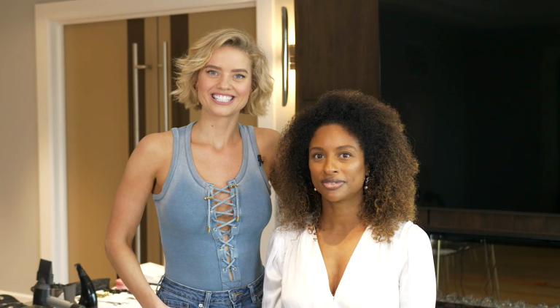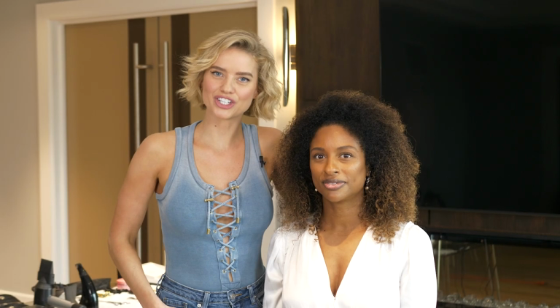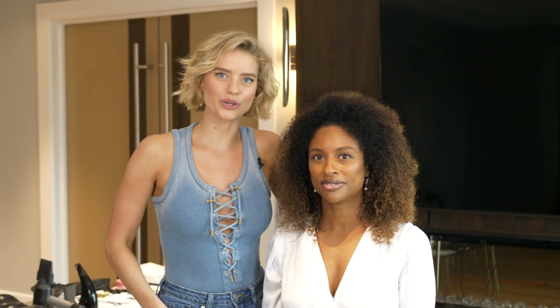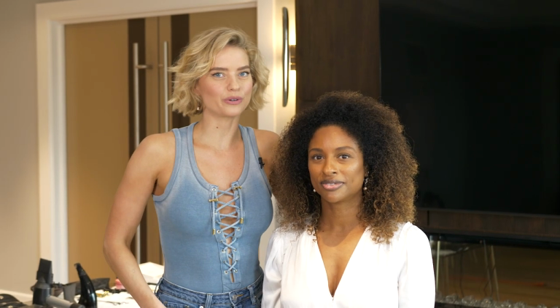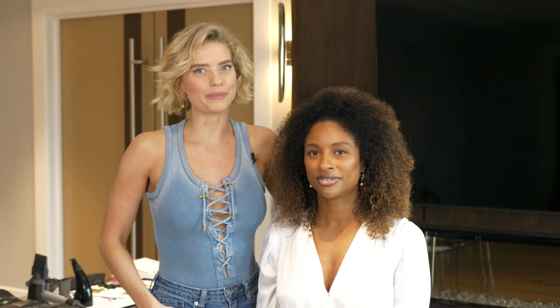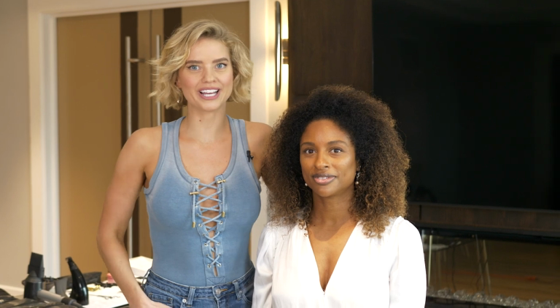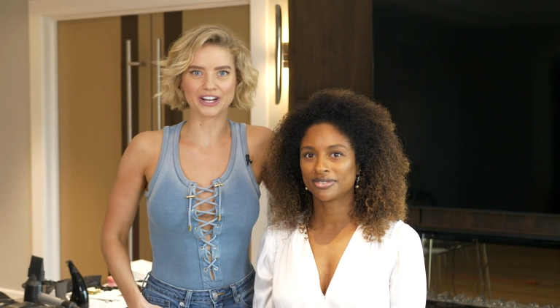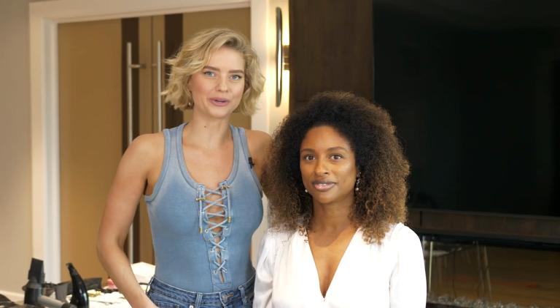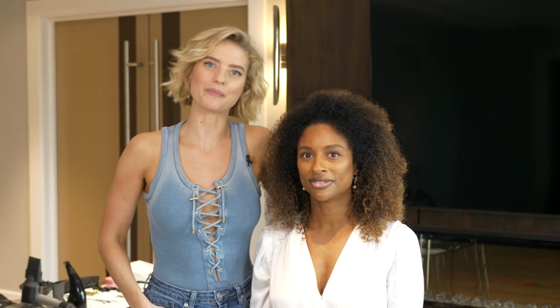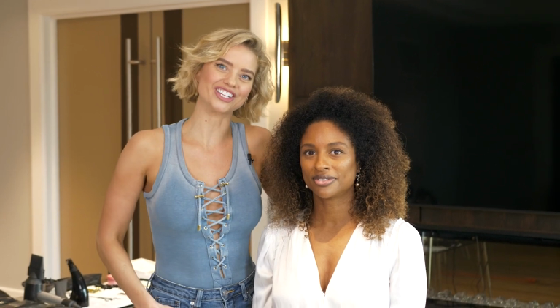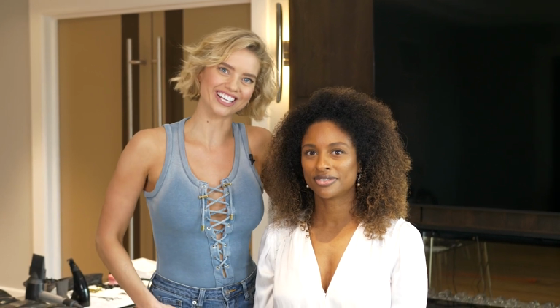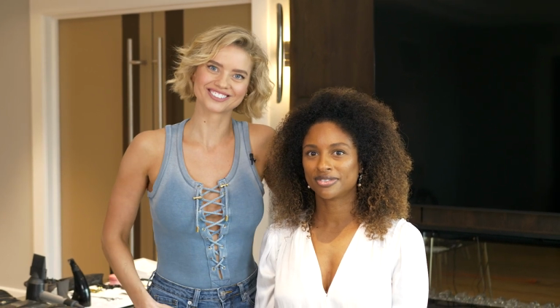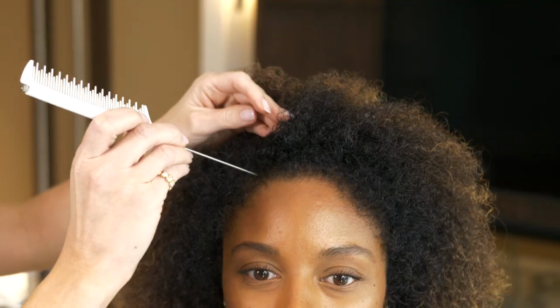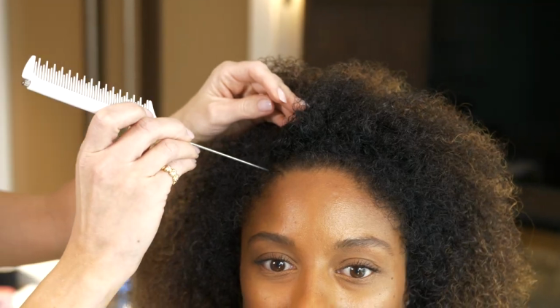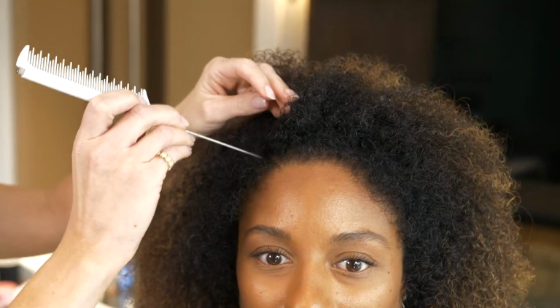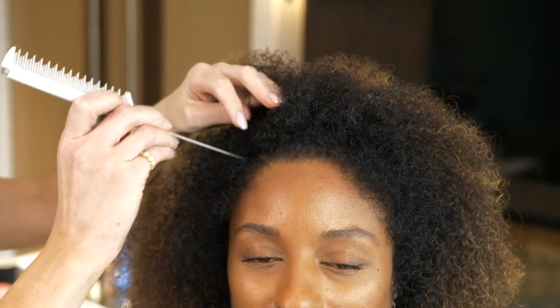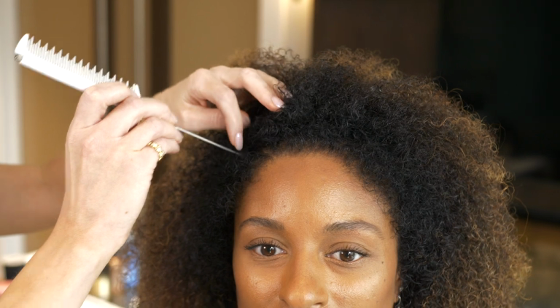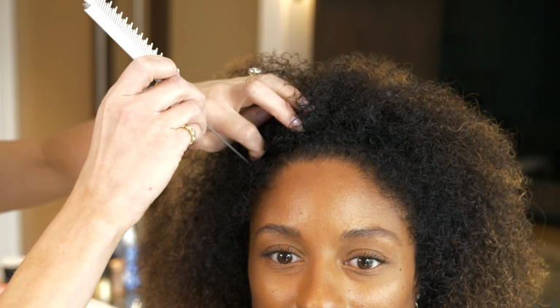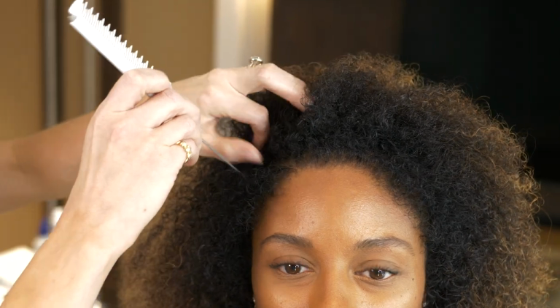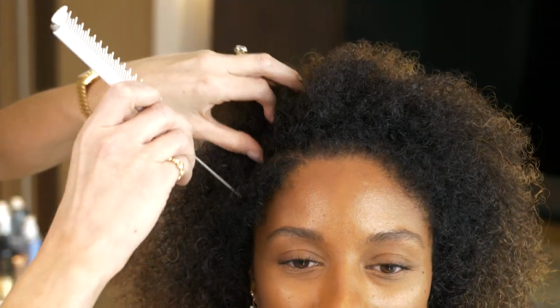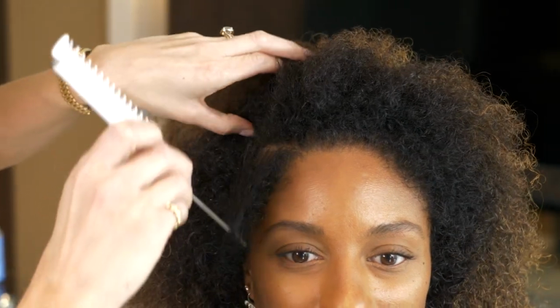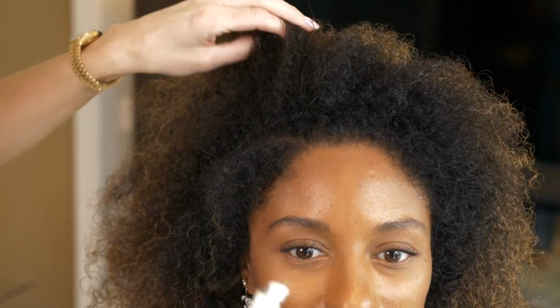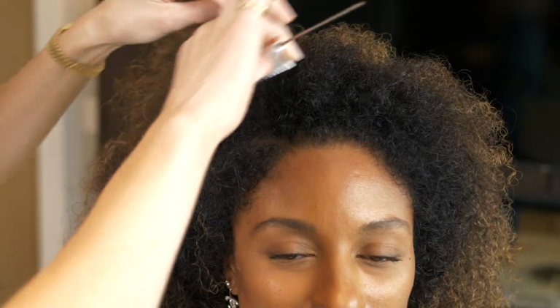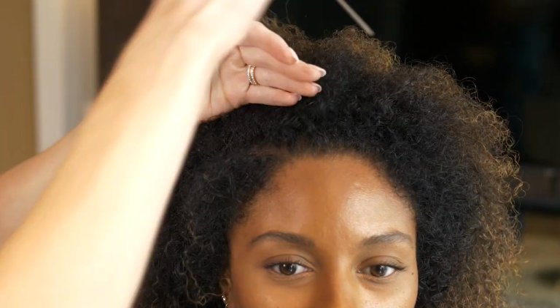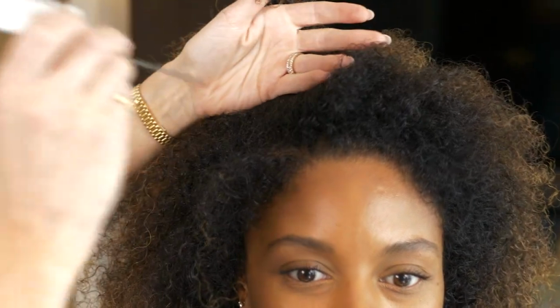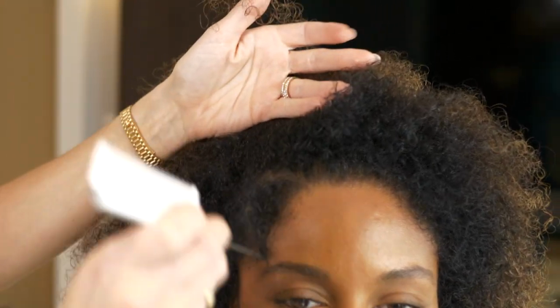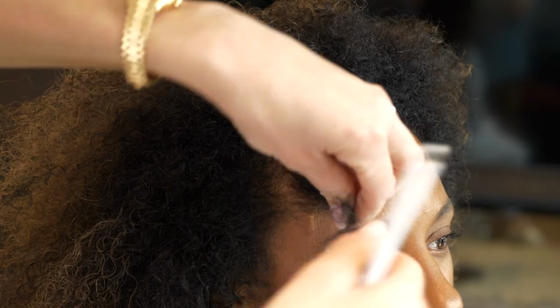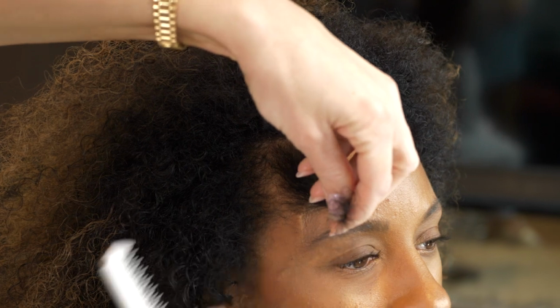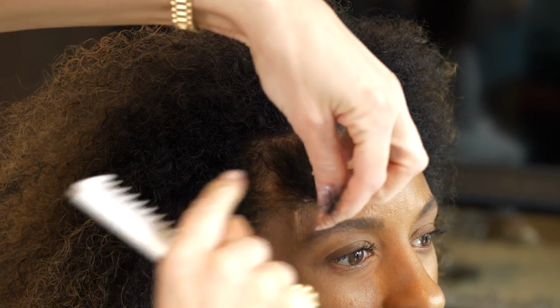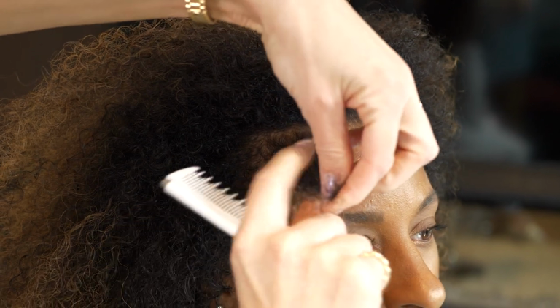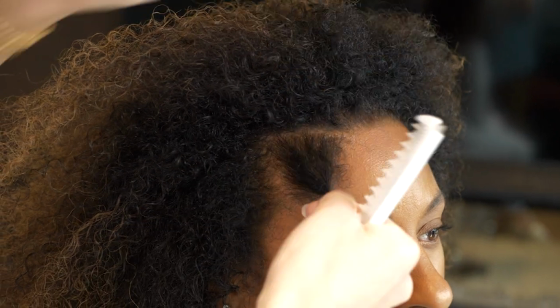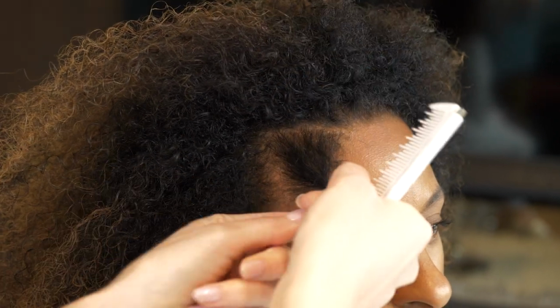Today I'm going to show you a beautiful ballerina inspired top knot on my friend Yashana. Using my pin tail comb I'm going to section off four sections along the hairline. These I want to pin out of the way and I'm going to come back to them.